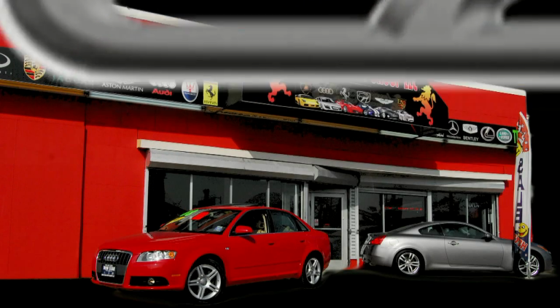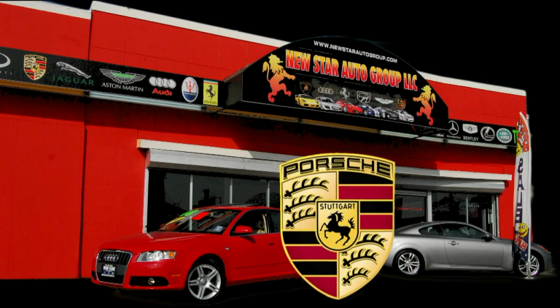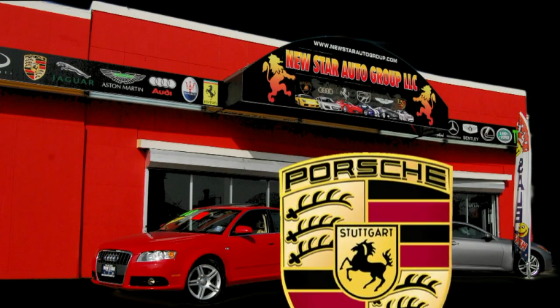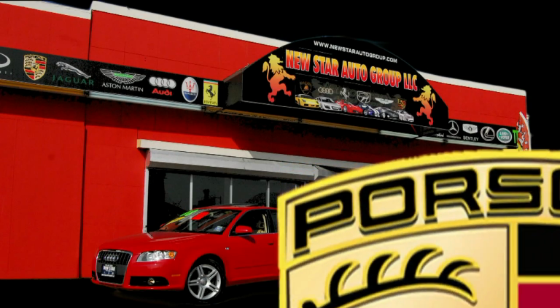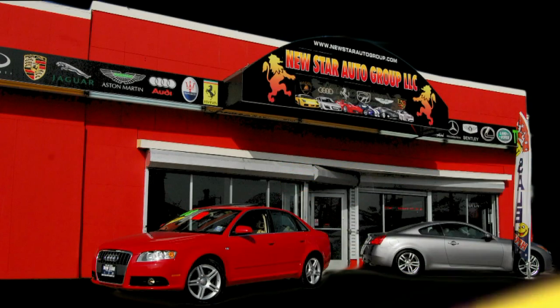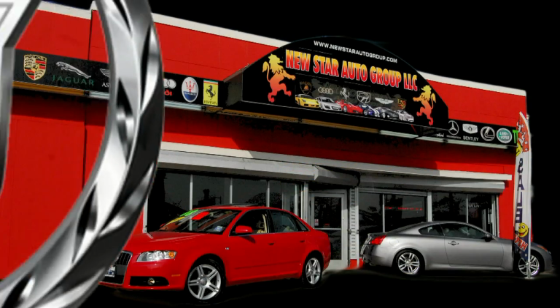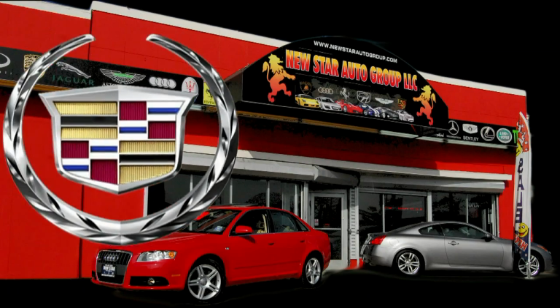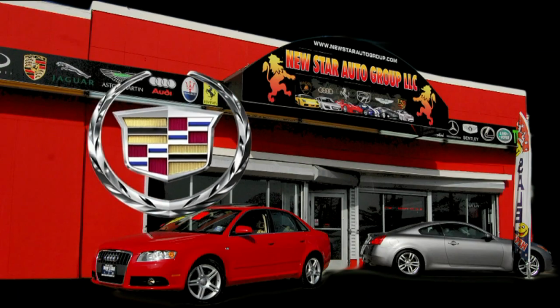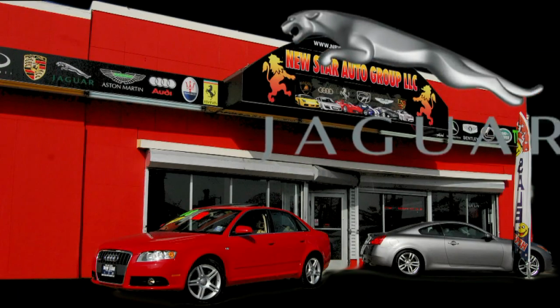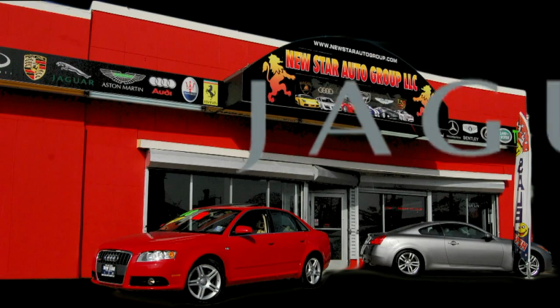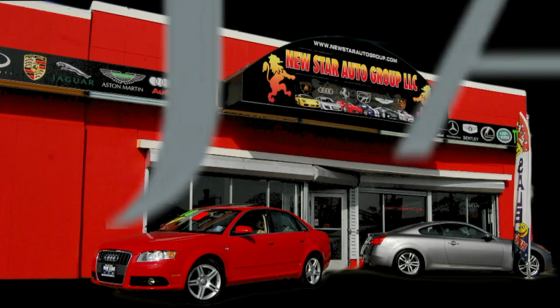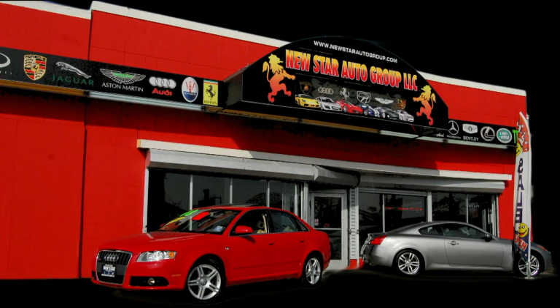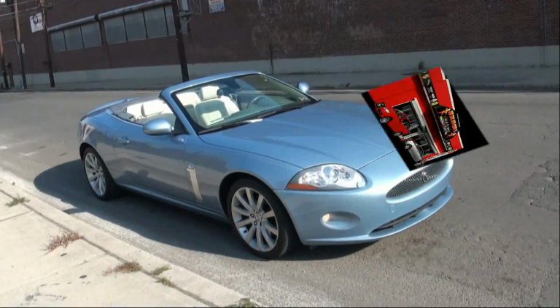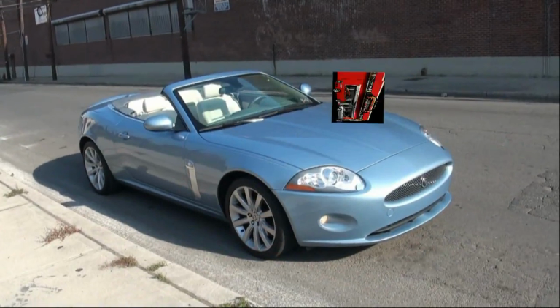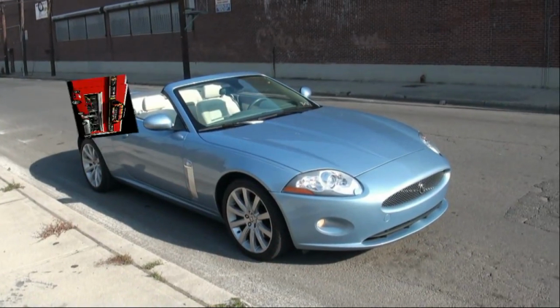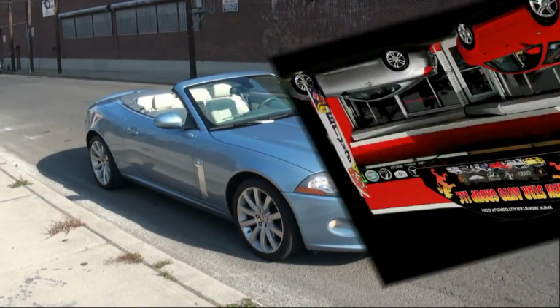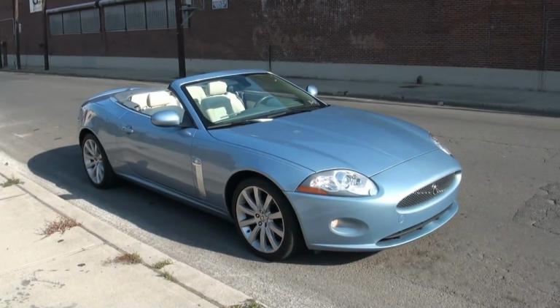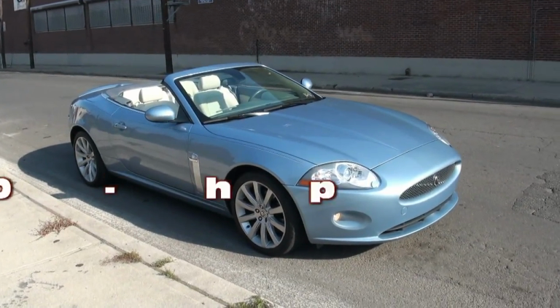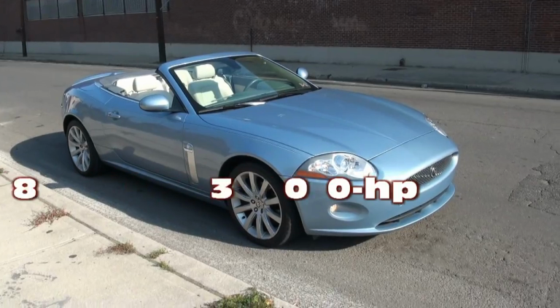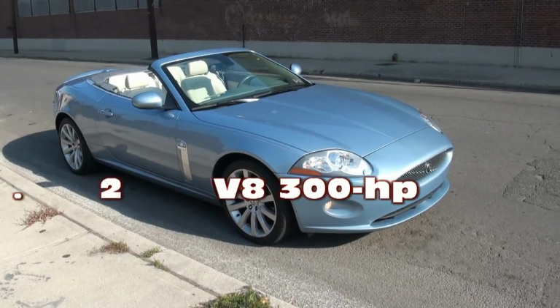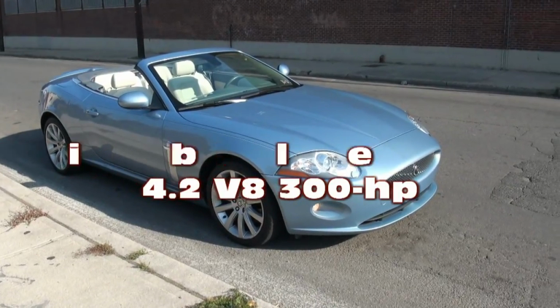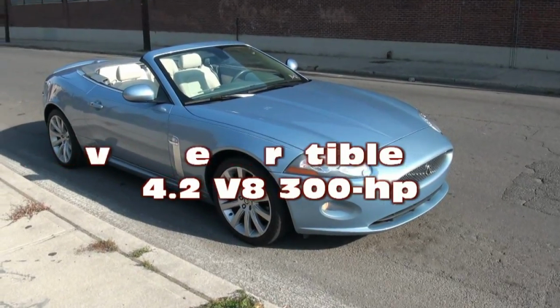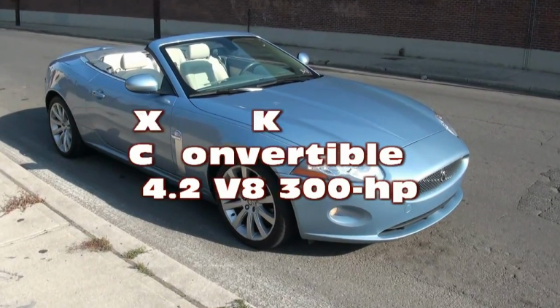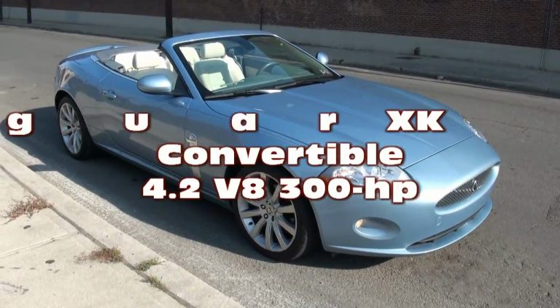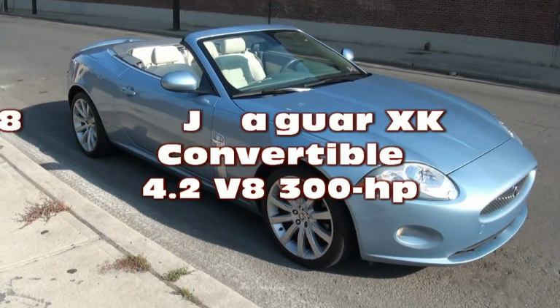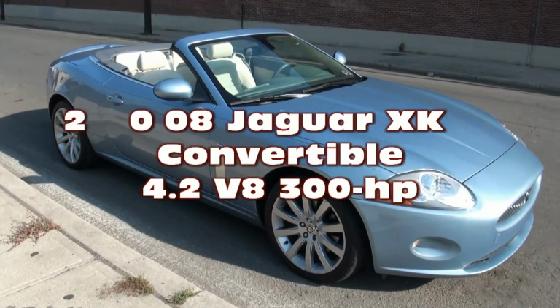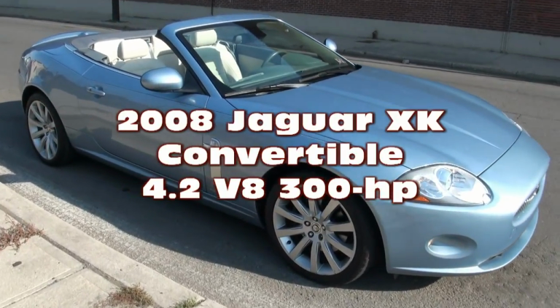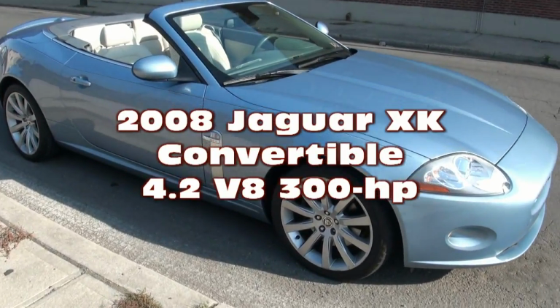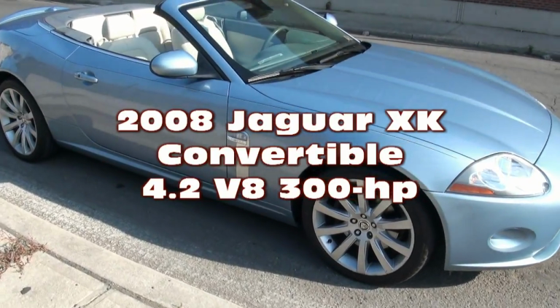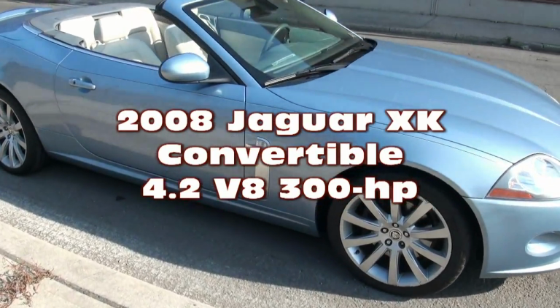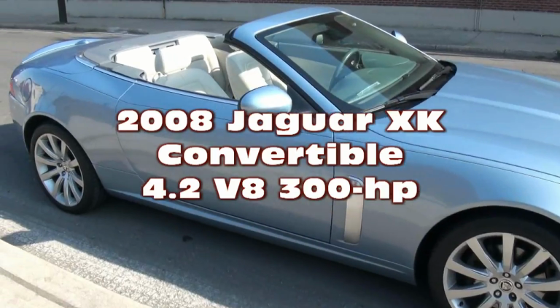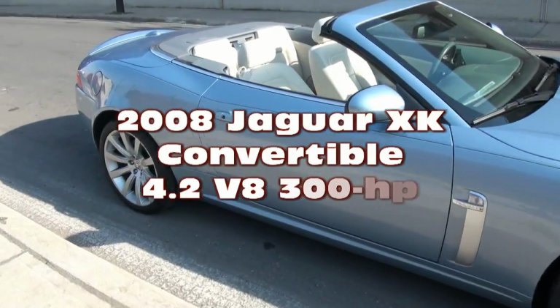New Star Auto Group is proud to video showcase this vehicle. Welcome to New Star Auto Group once again. Today's vehicle is a beautiful 2008 Jaguar XK, and it has the eight cylinder in it.